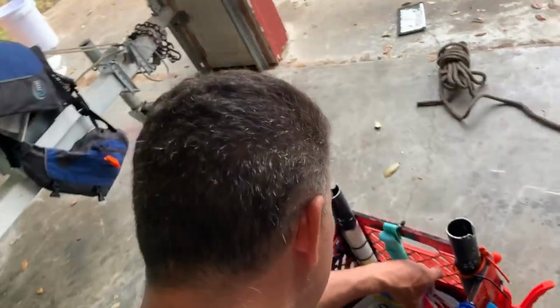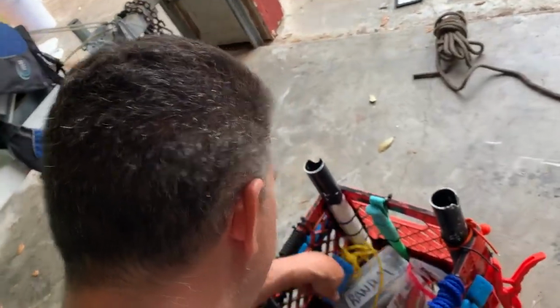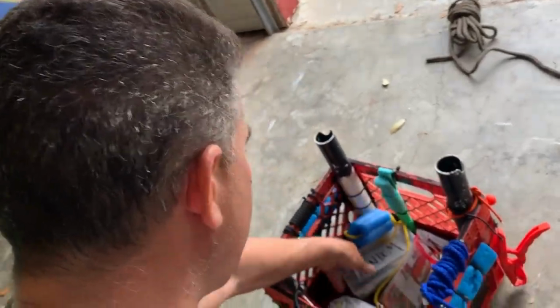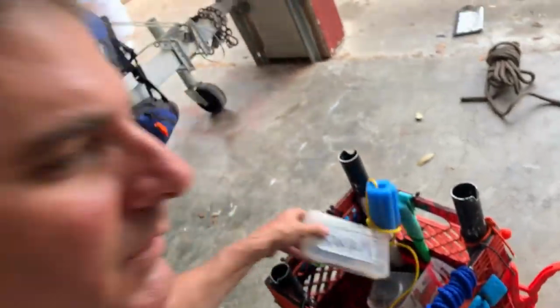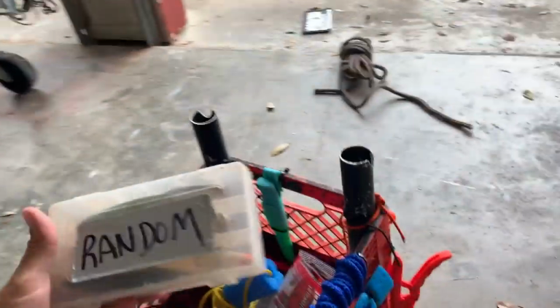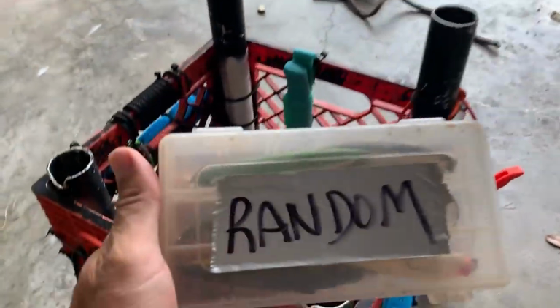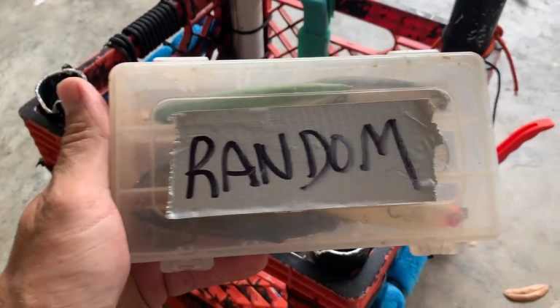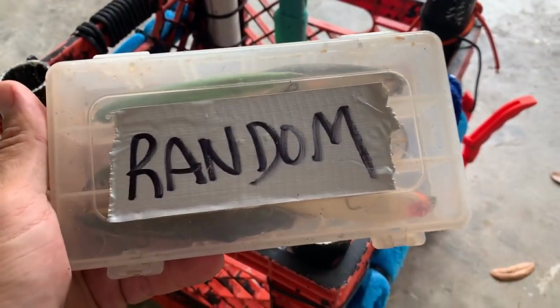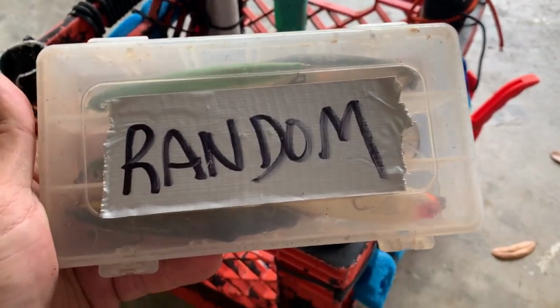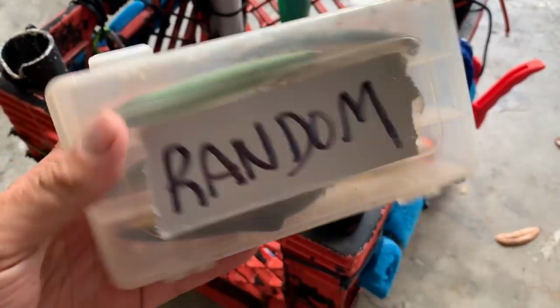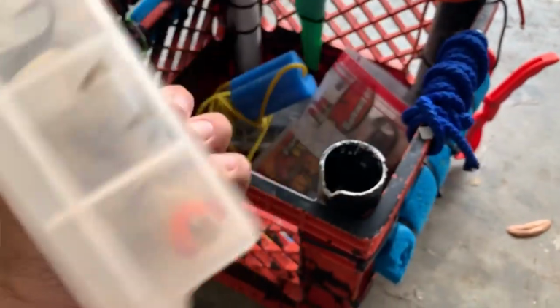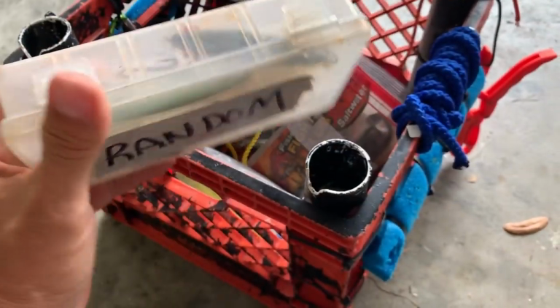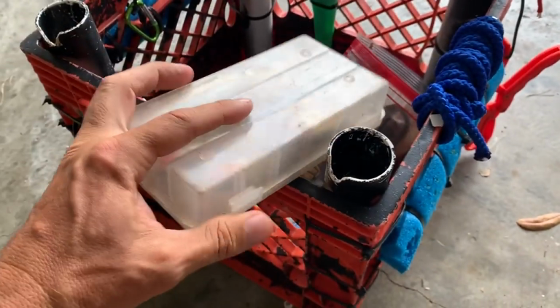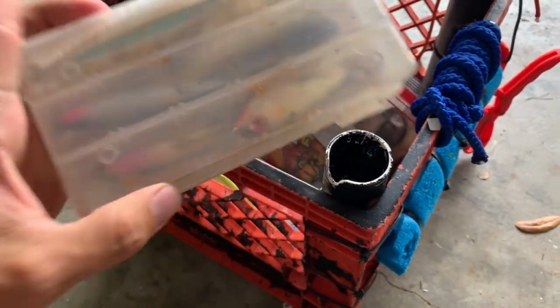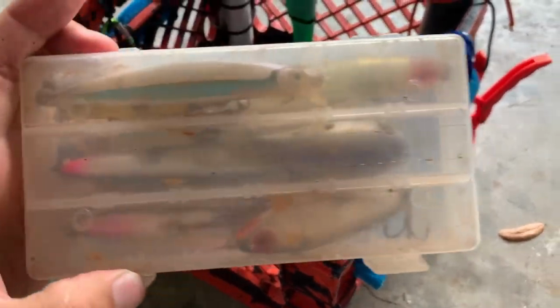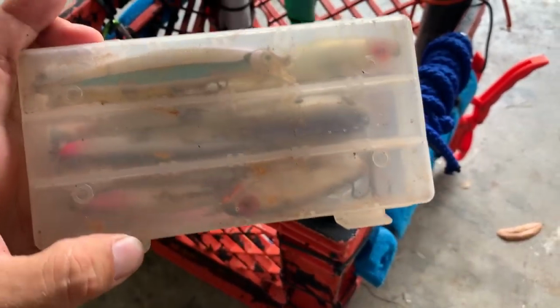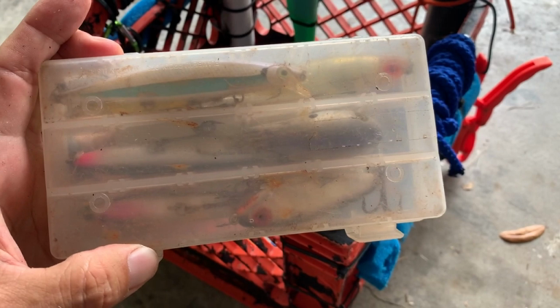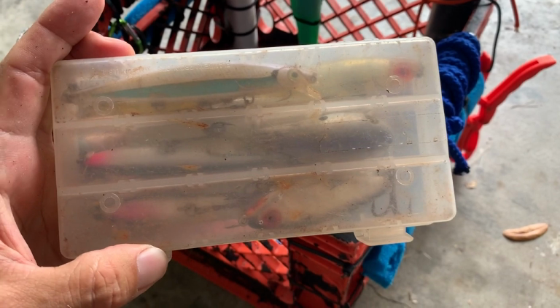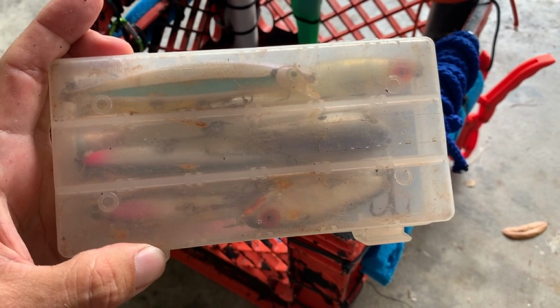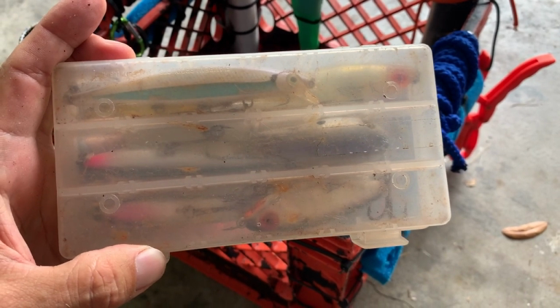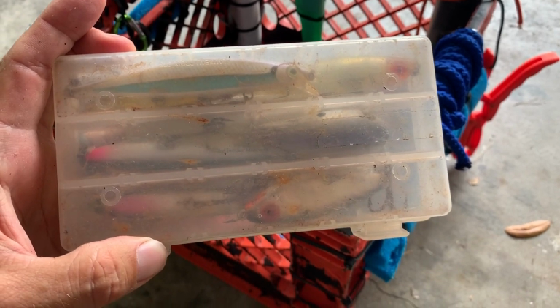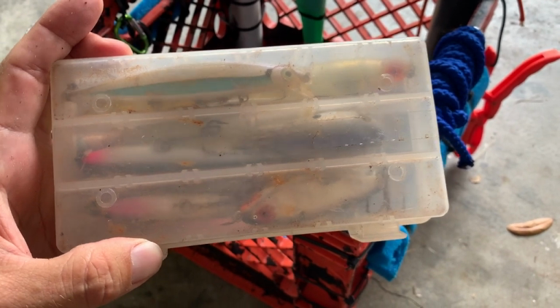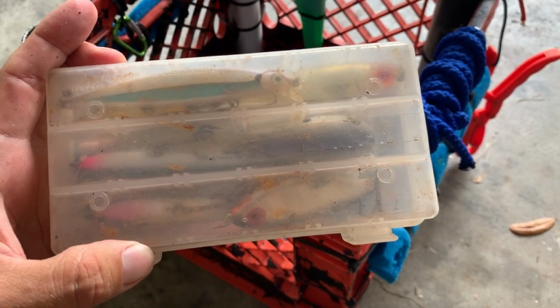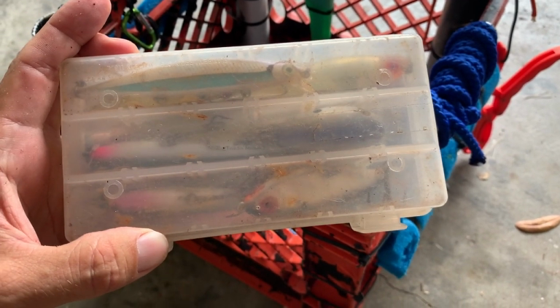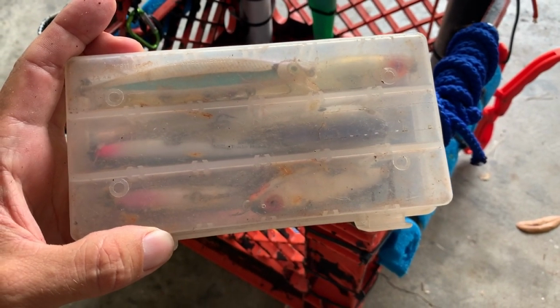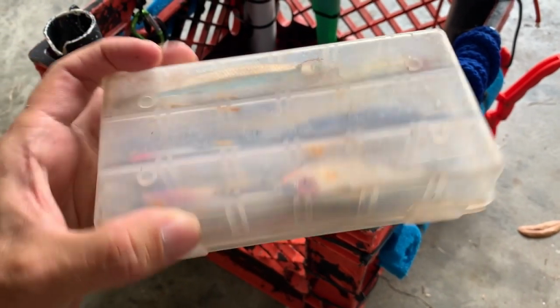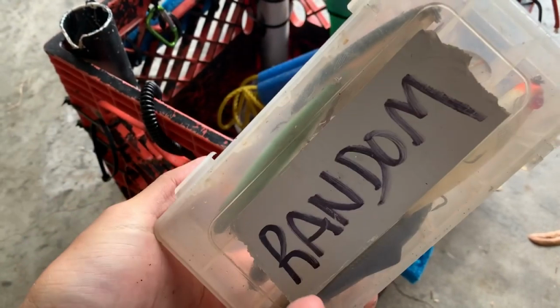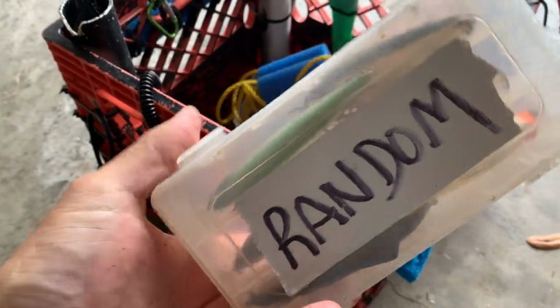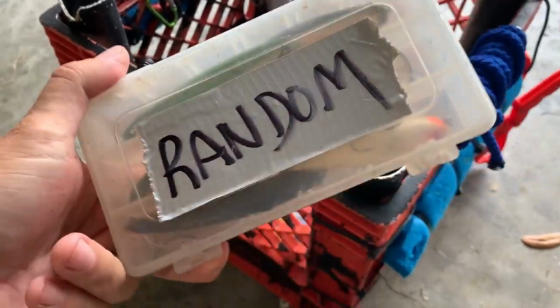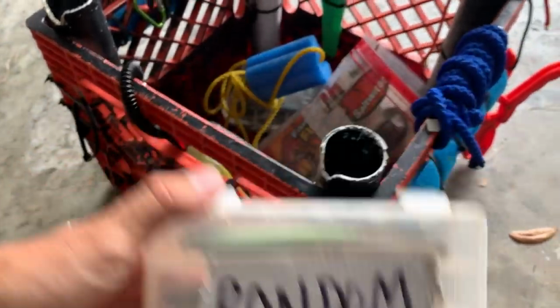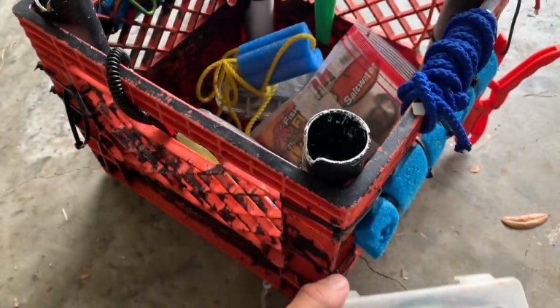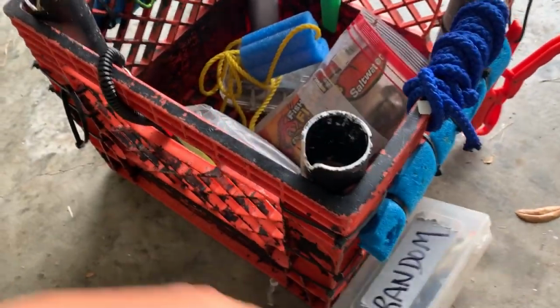Here's another box — this one's random. This will be stuff I don't use a lot but may need in a weird situation, like lip crank baits, jerk baits and stuff like that. Not a lot of stuff I use on the grass flats, but you never know.